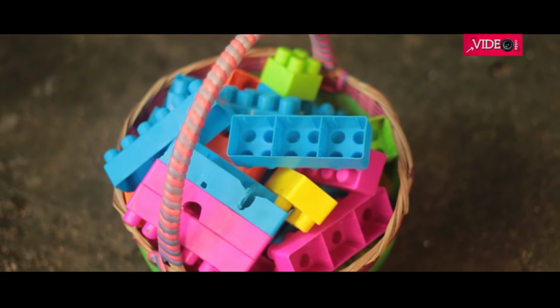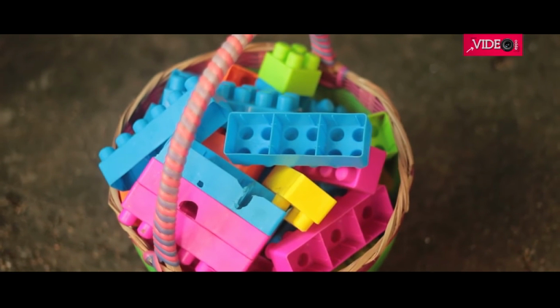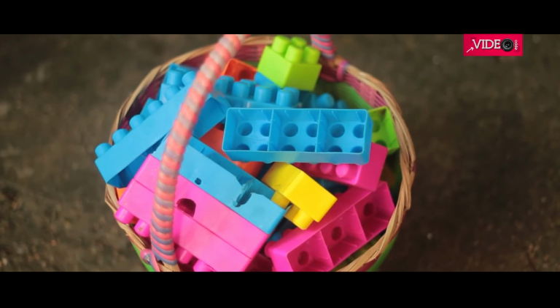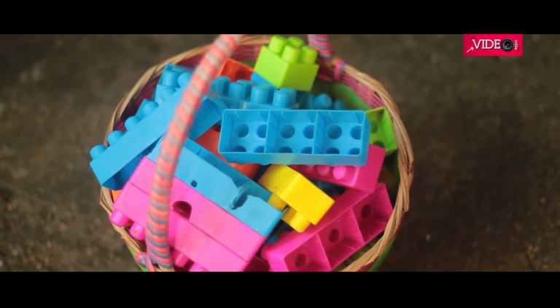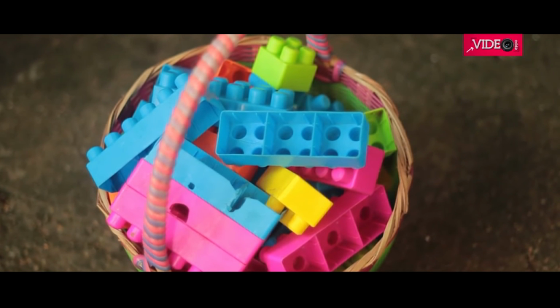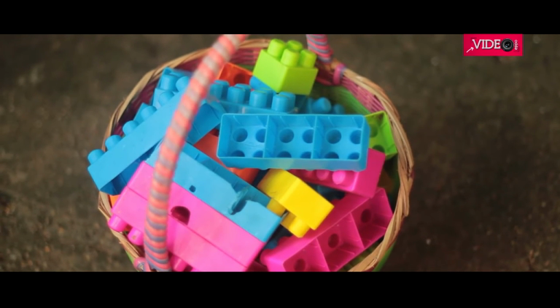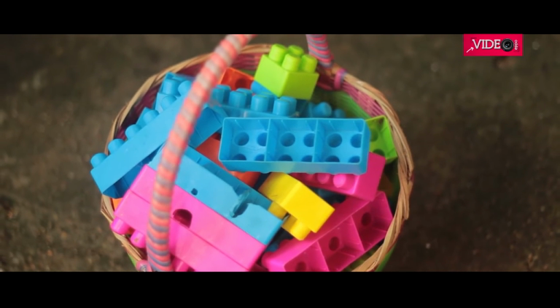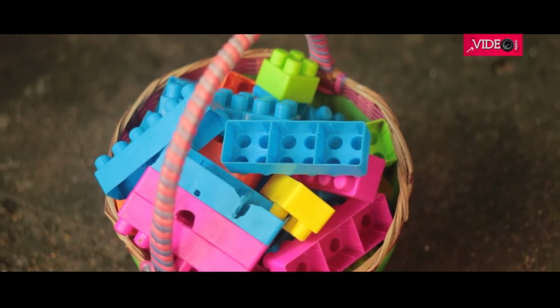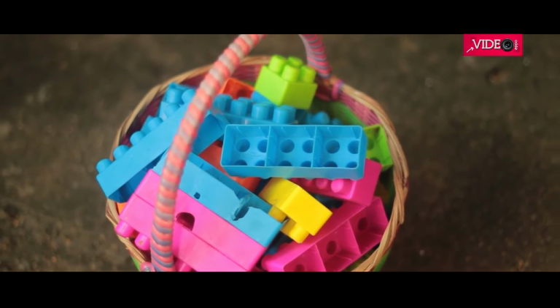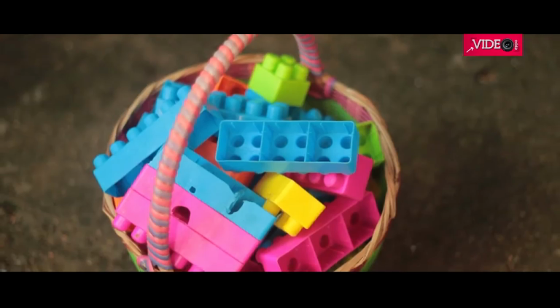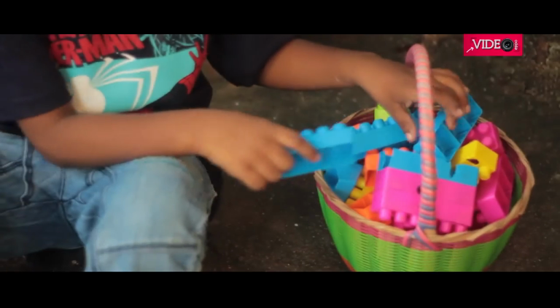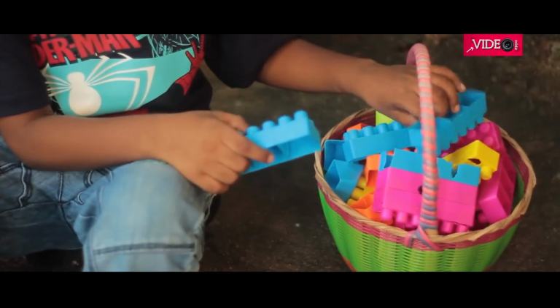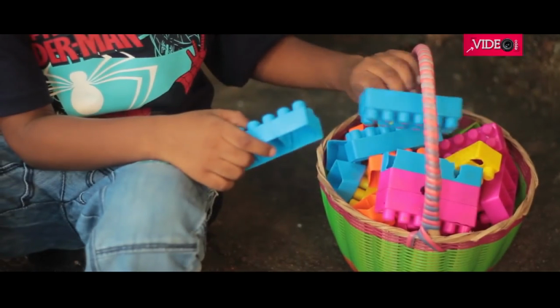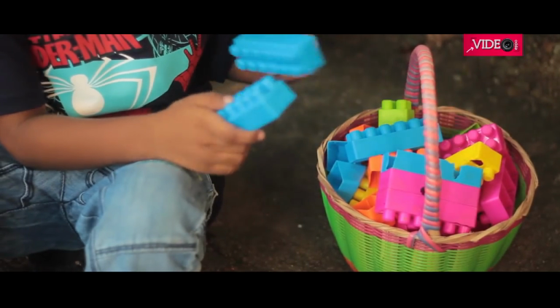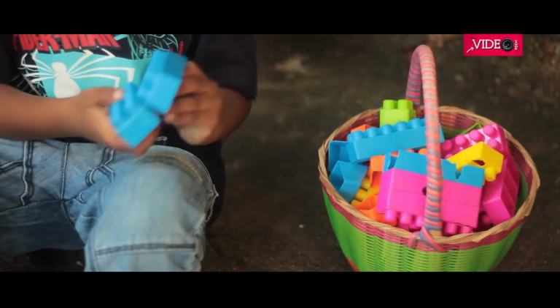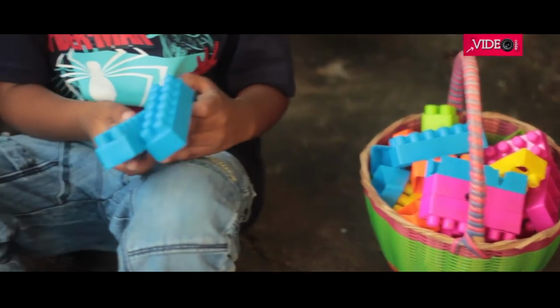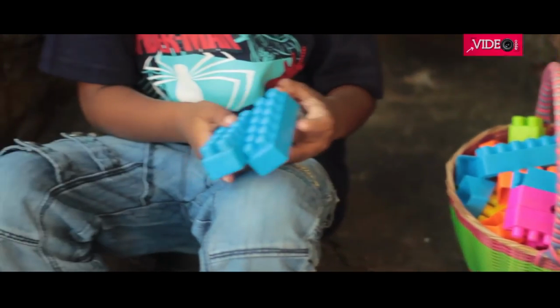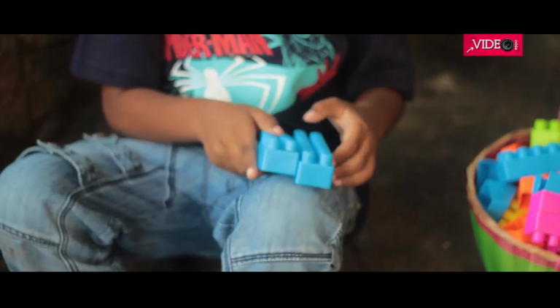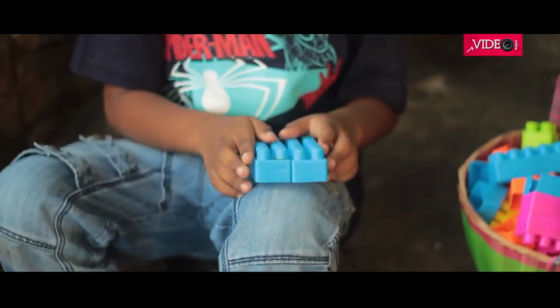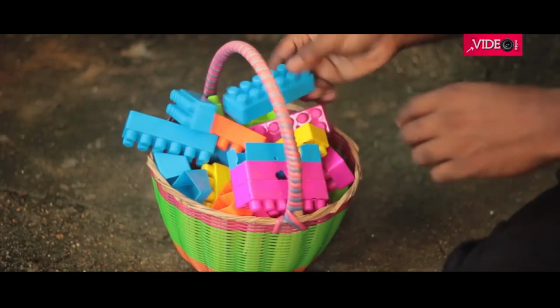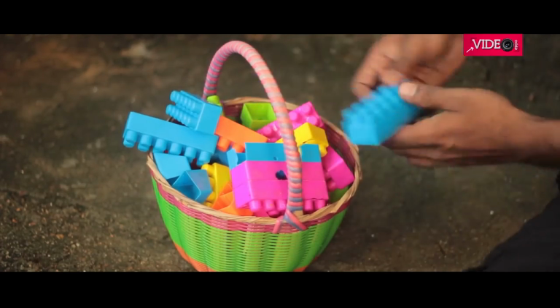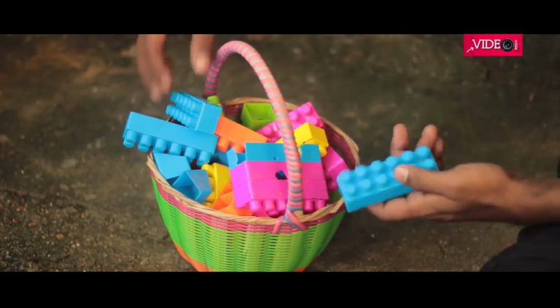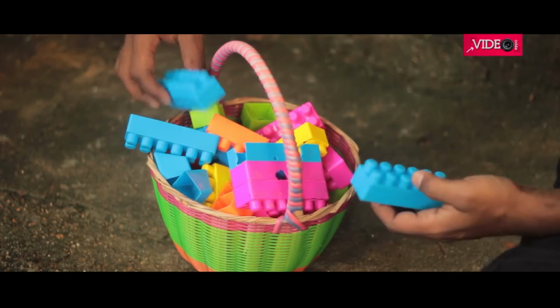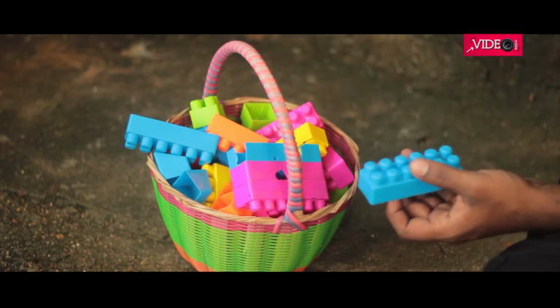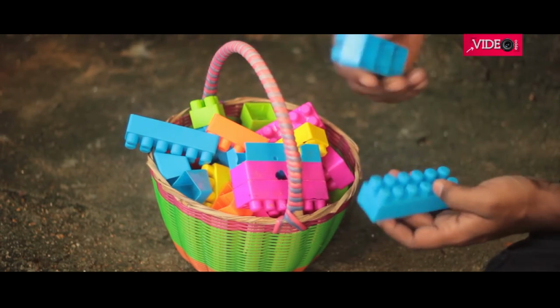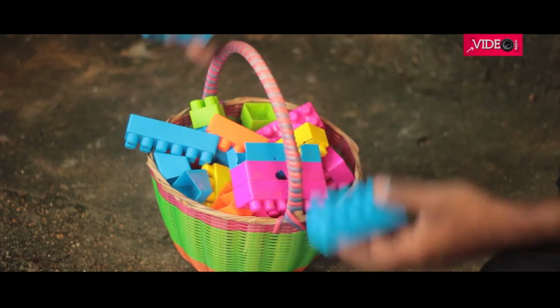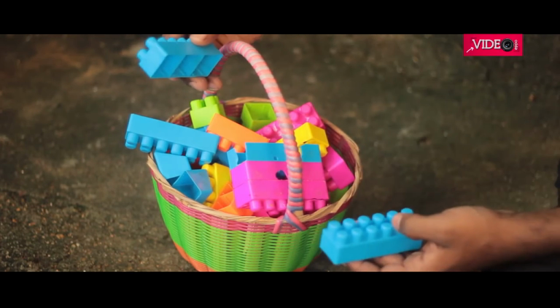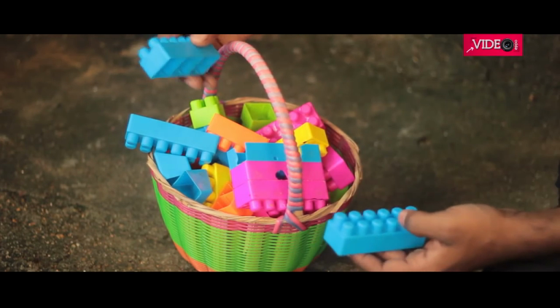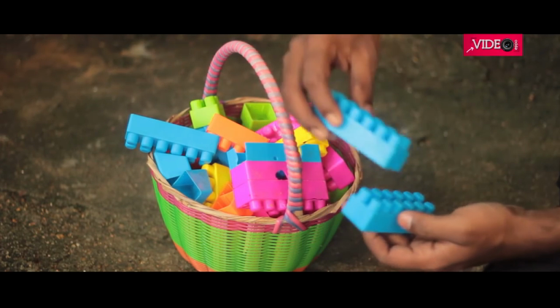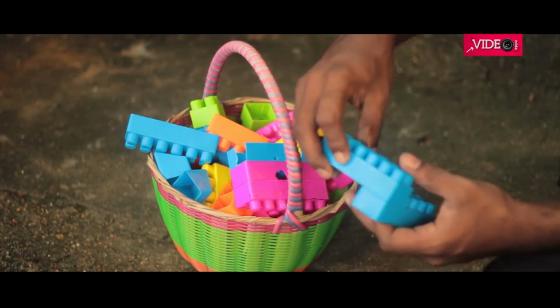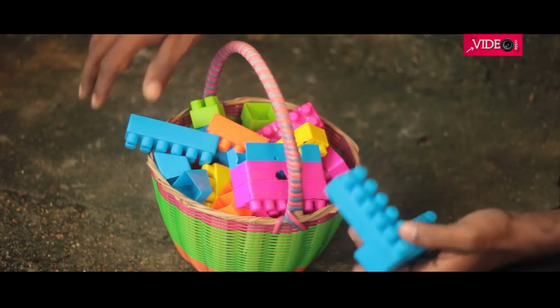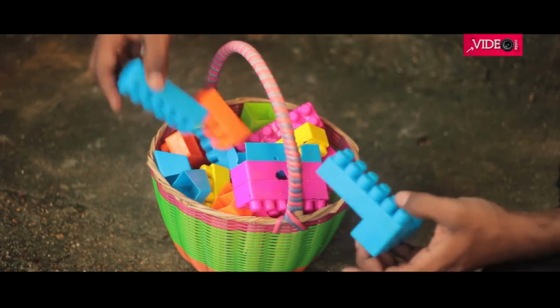We have collected these building blocks — they all look colorful and nice. After constant use, the blocks tend to lose grip on one another, while some get cracks. Kids discard these at this stage because whatever they make tends to fall apart.